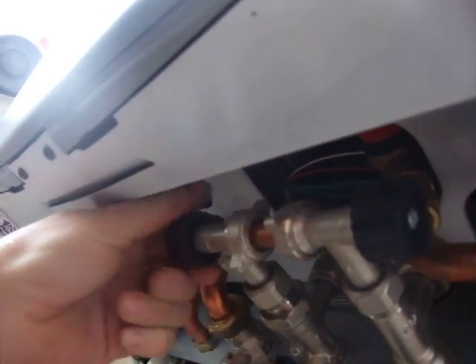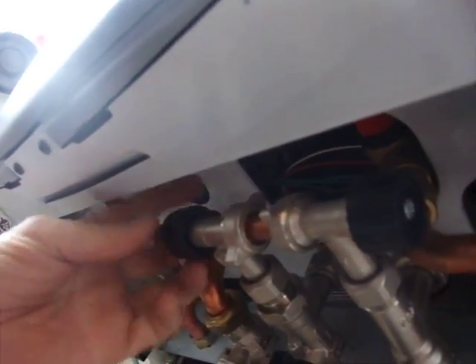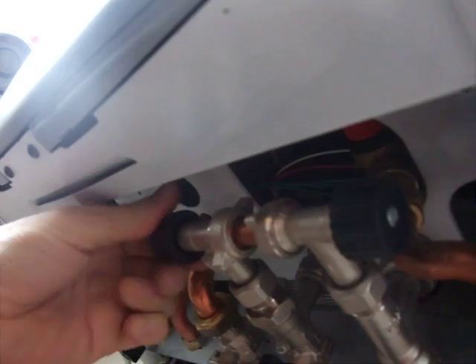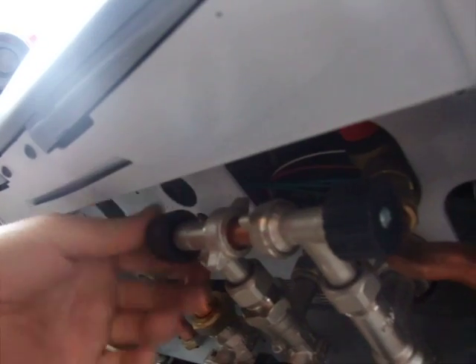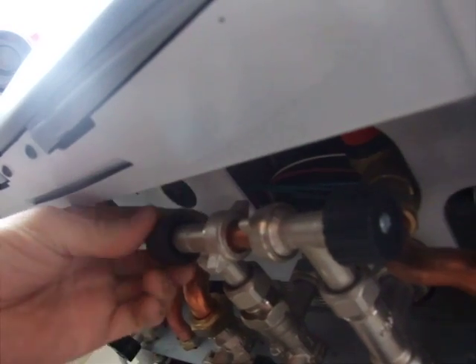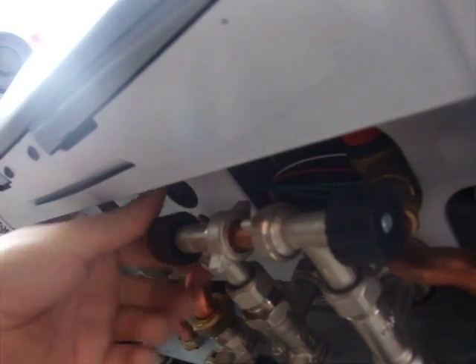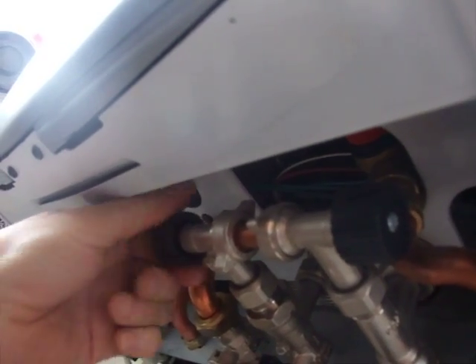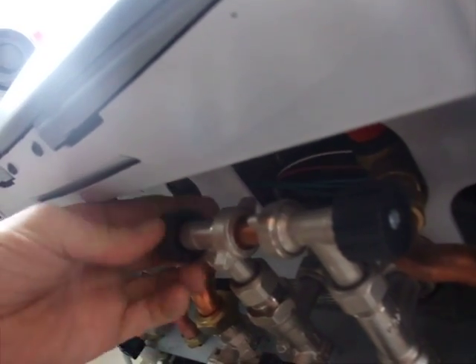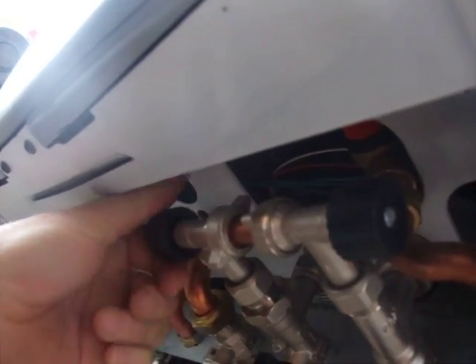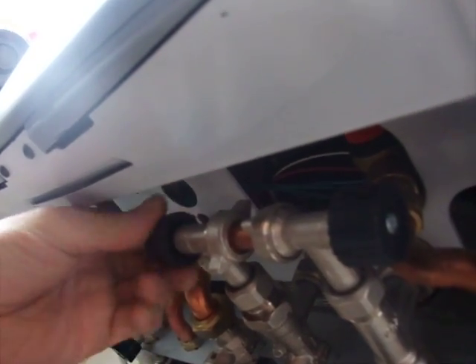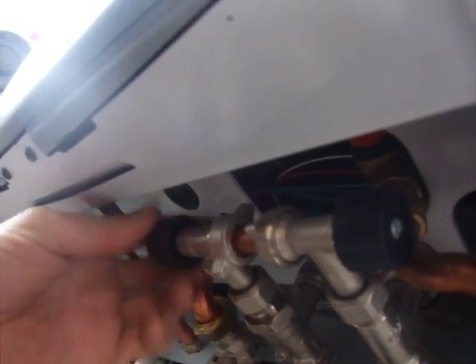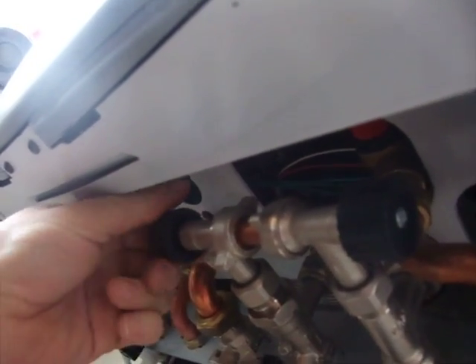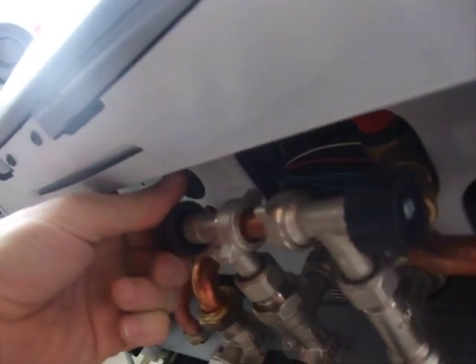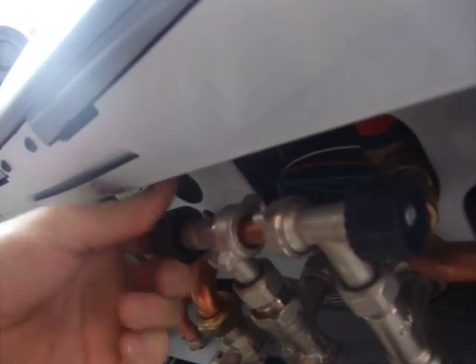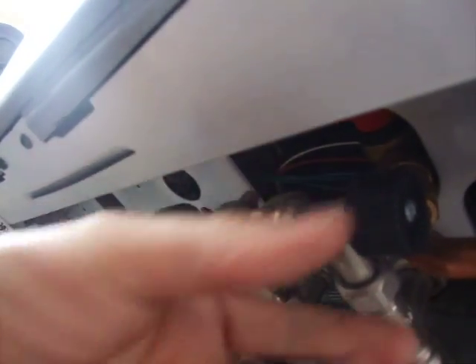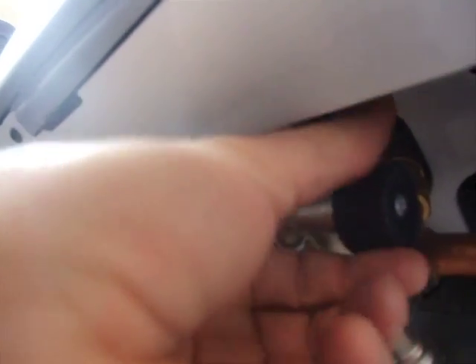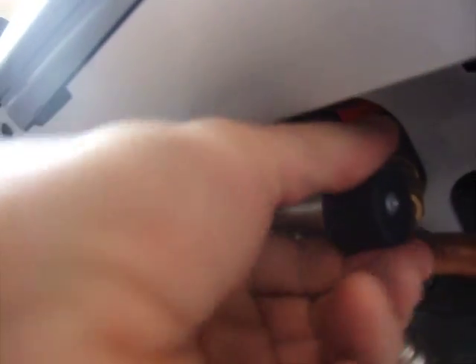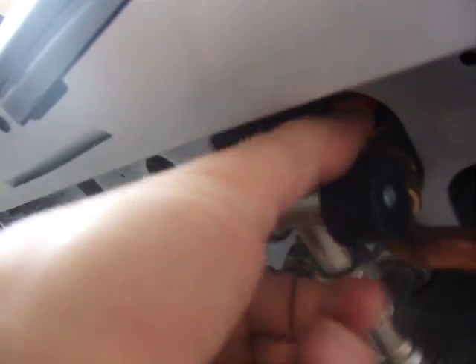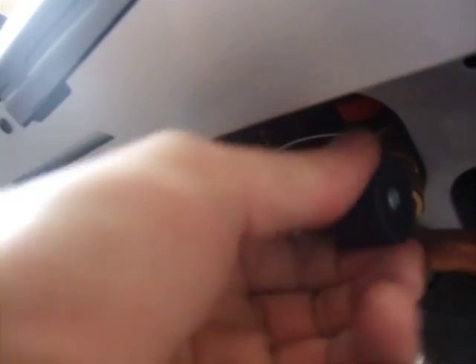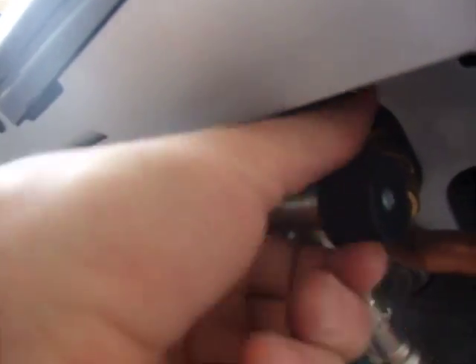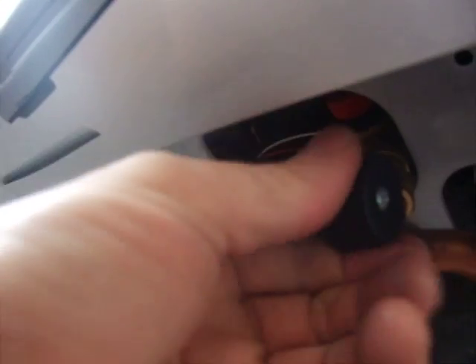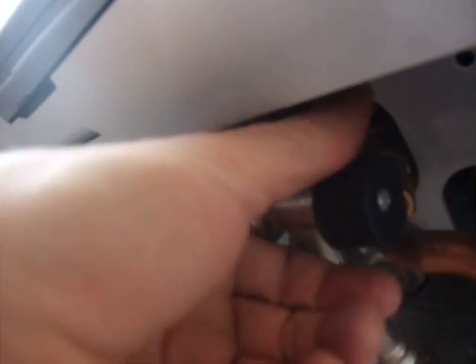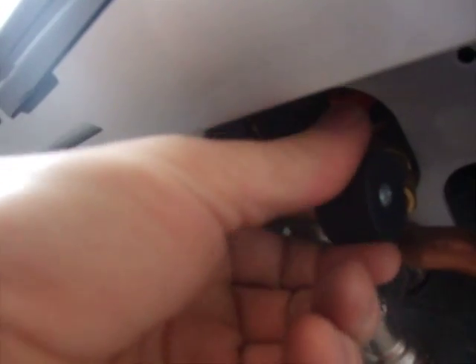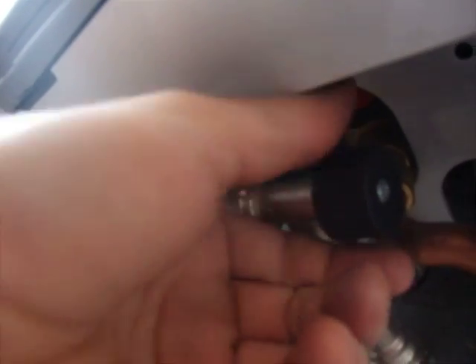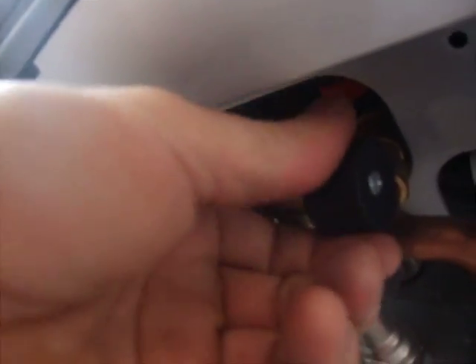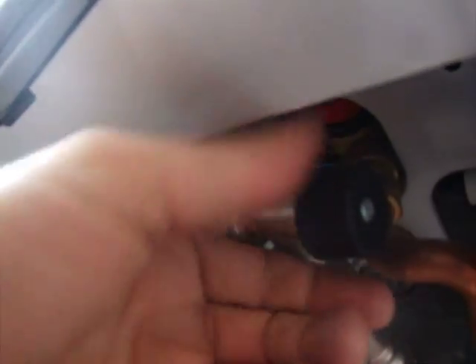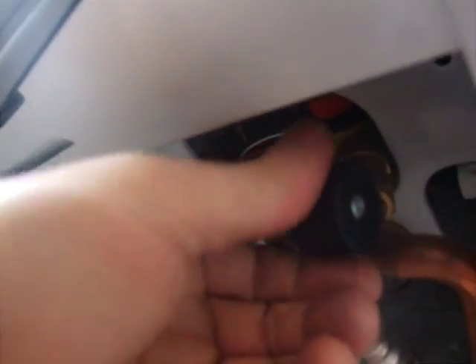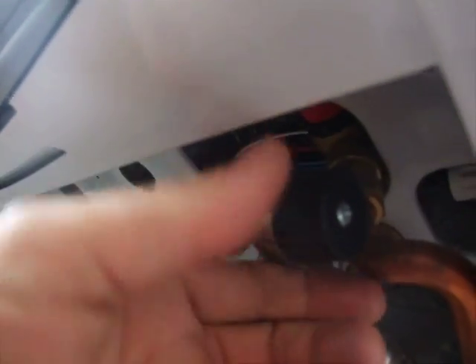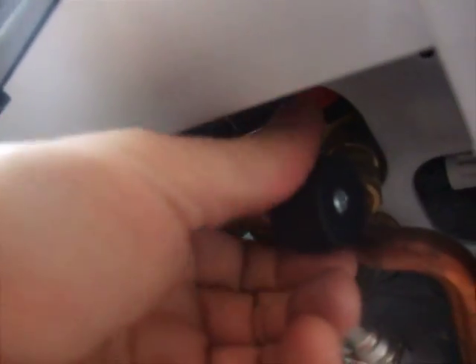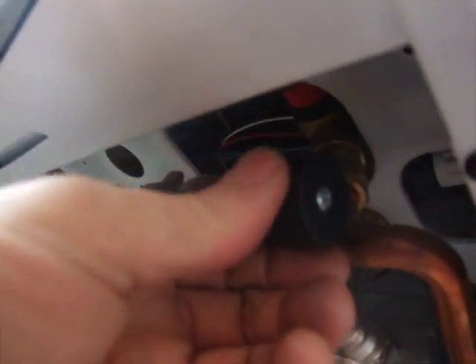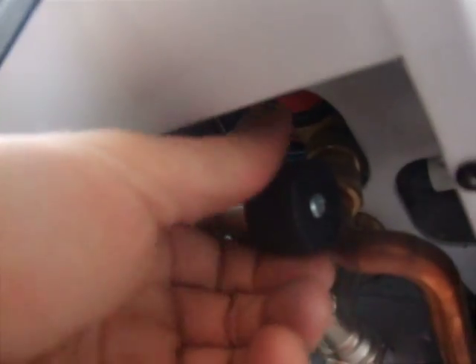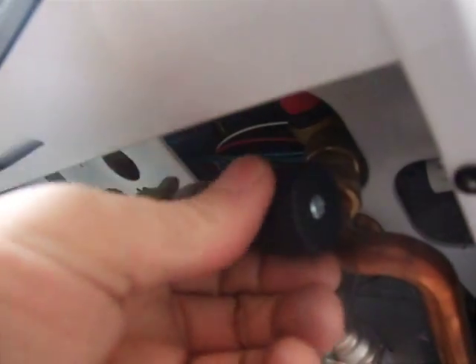If you open it all the way, like that, and then repeat the process on the other side. Can you hear that water surging in there? Now, do you know what? We did that.